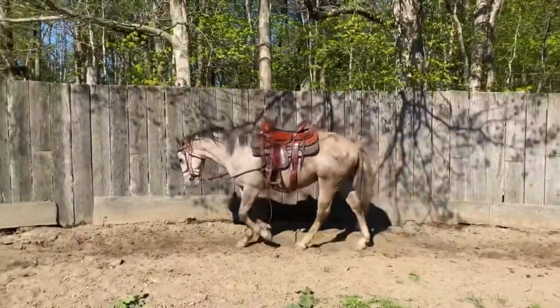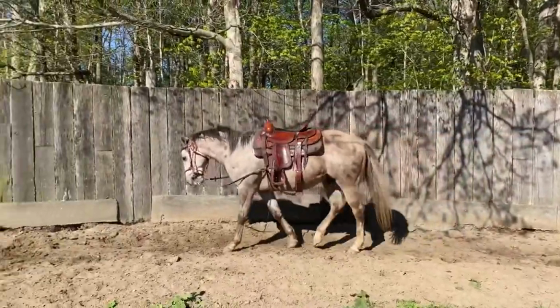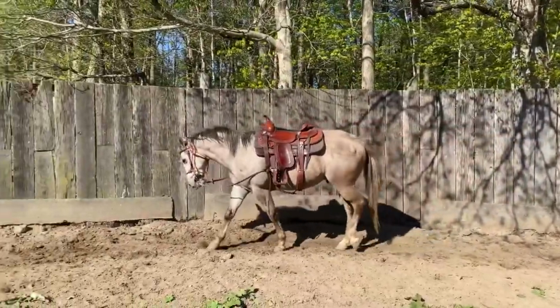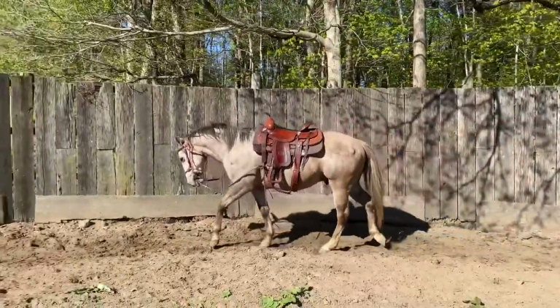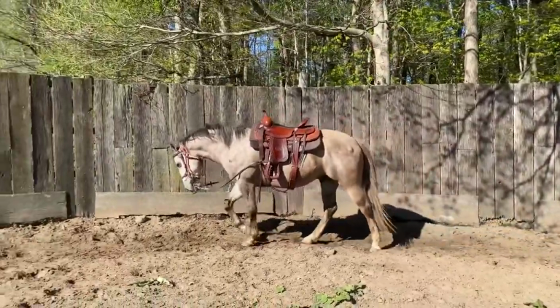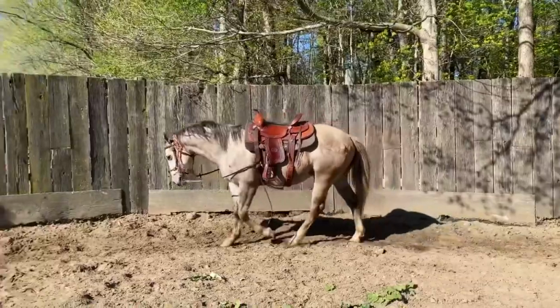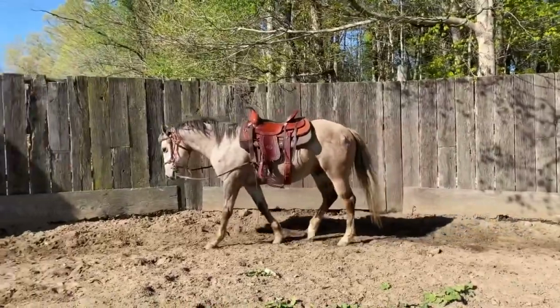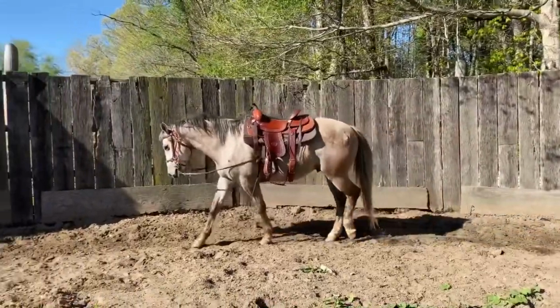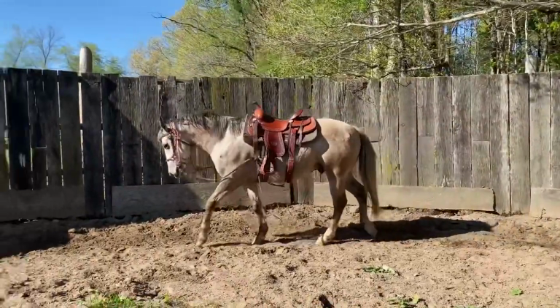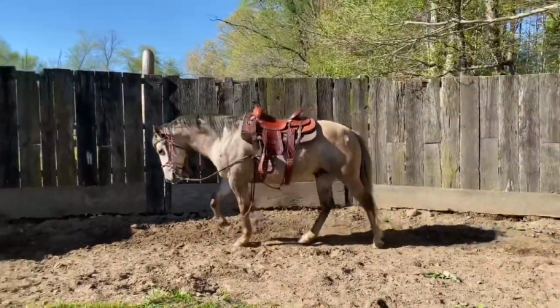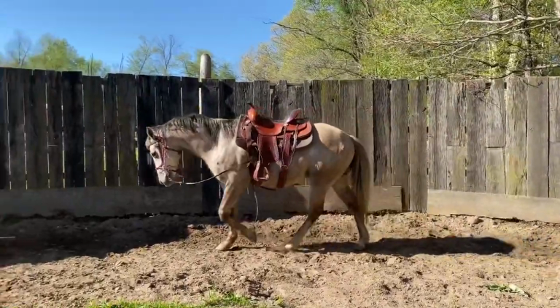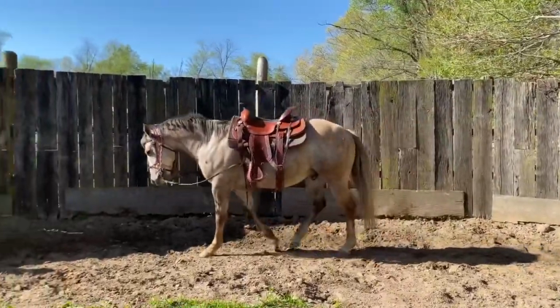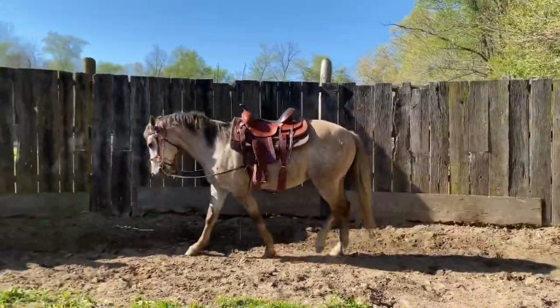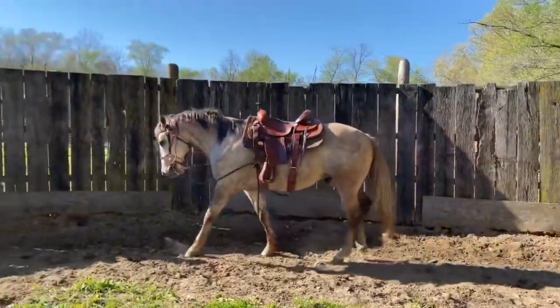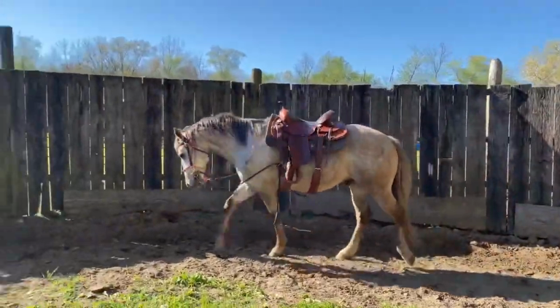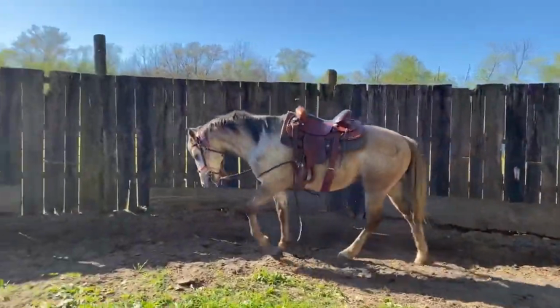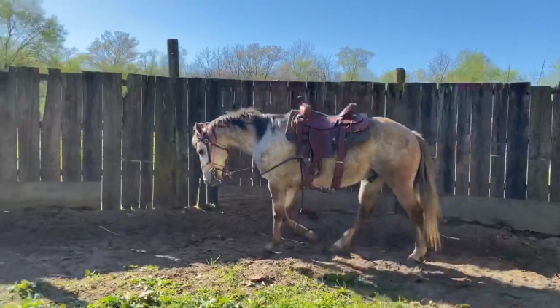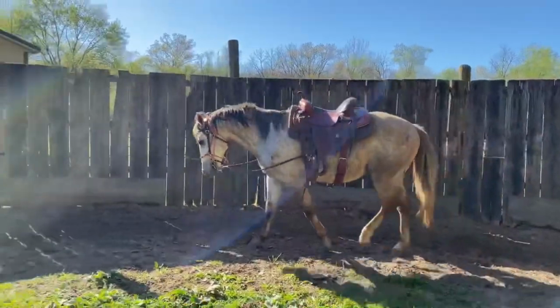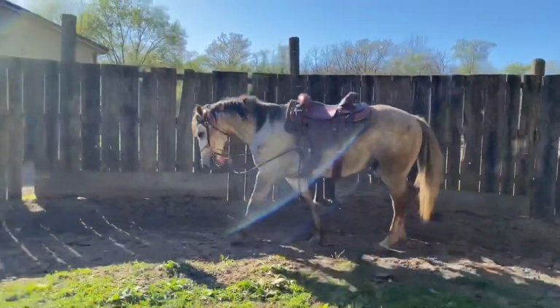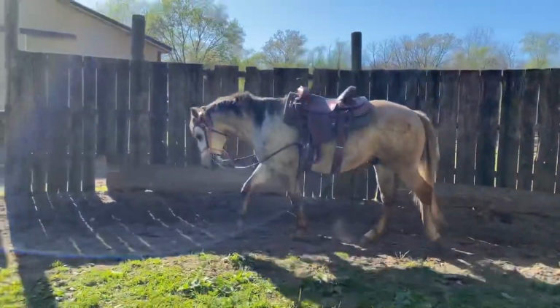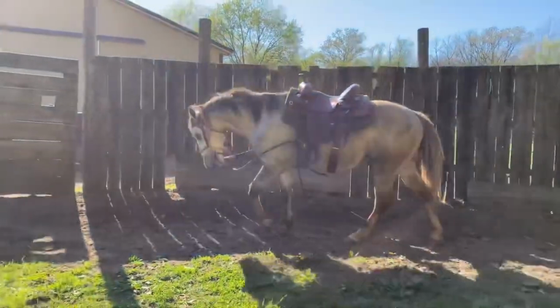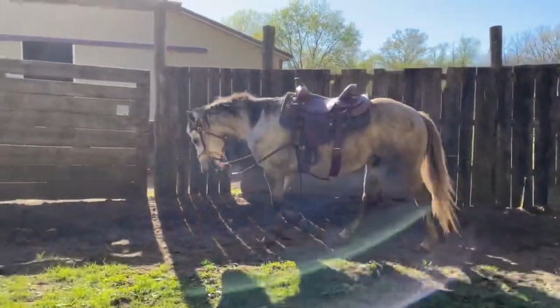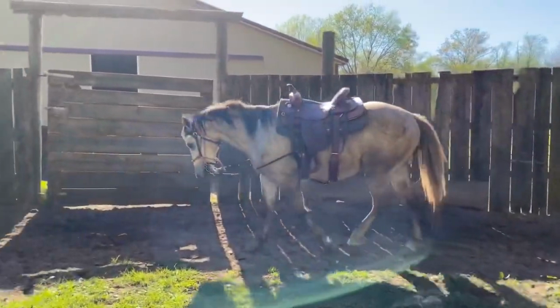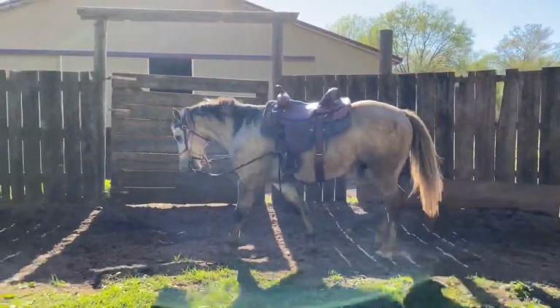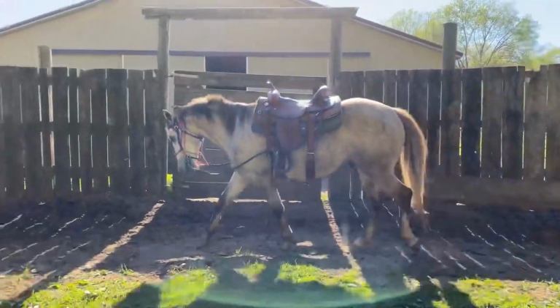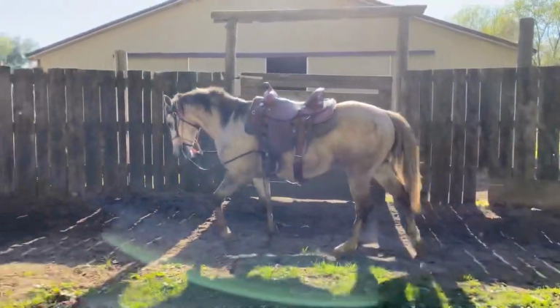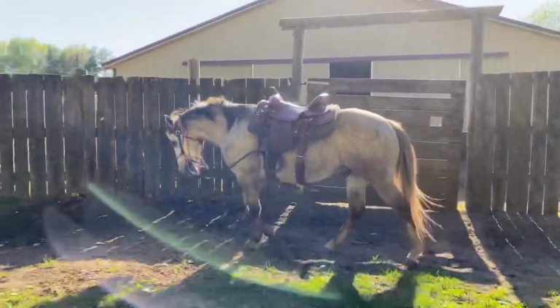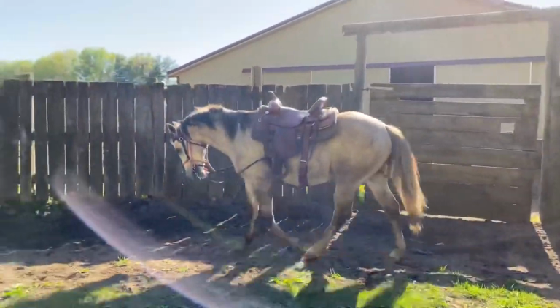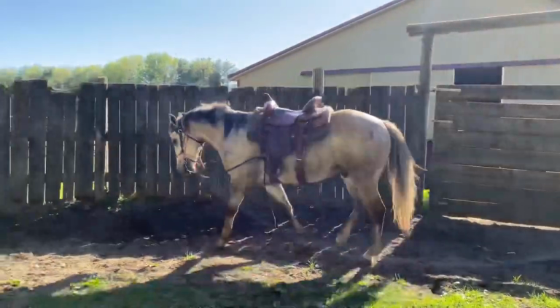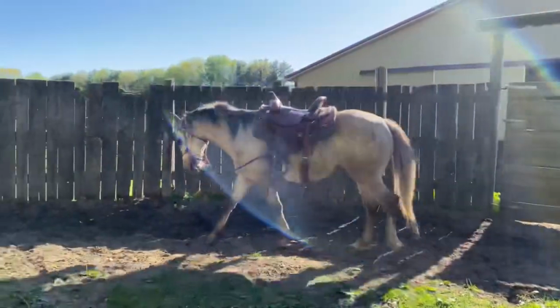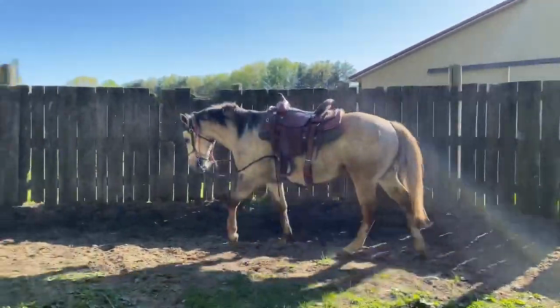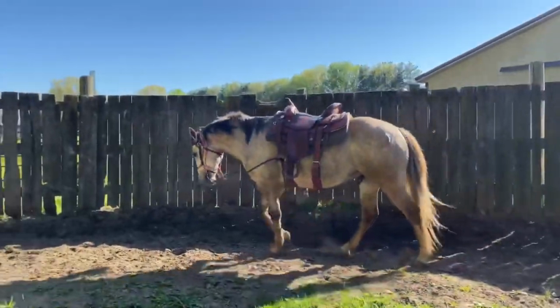Those are the kind of instances that she's had the past two times she's gotten thrown off of him. And as you can see, he goes around and walks off like it never happened, being an angel for the rest of the video.